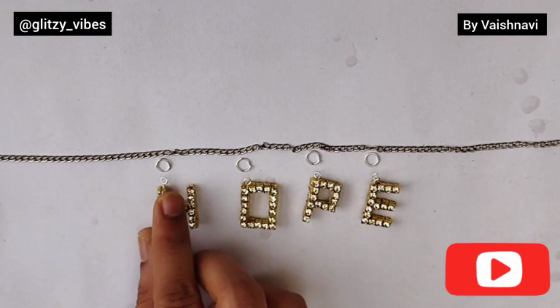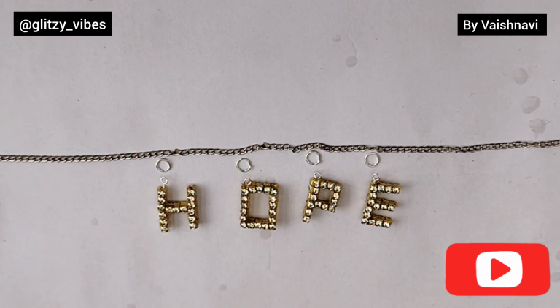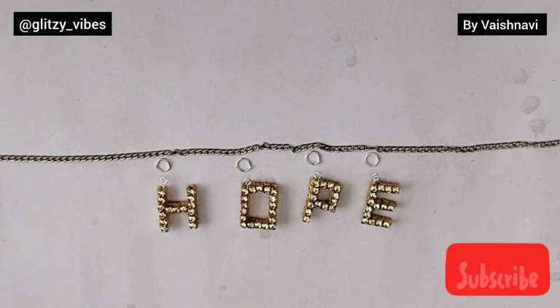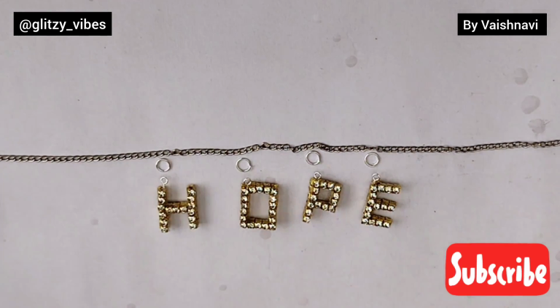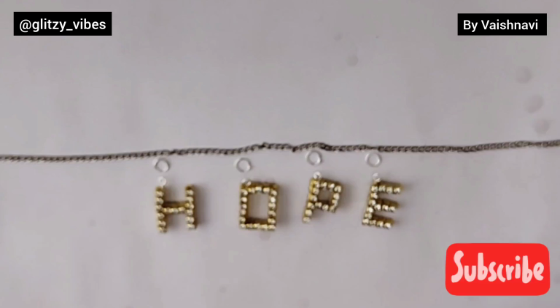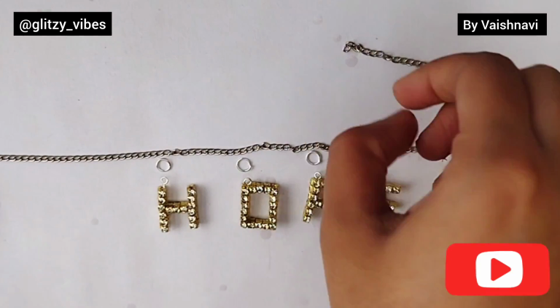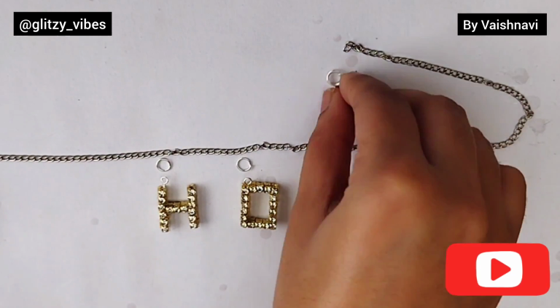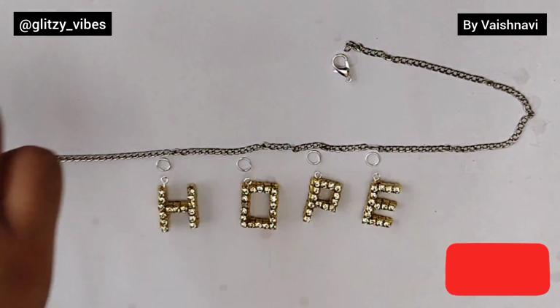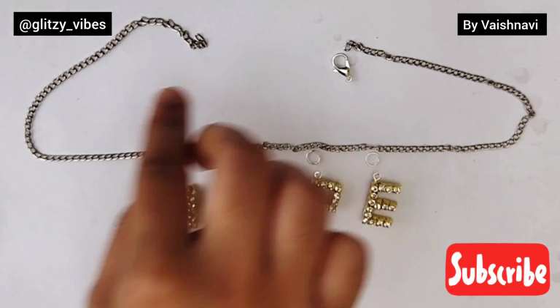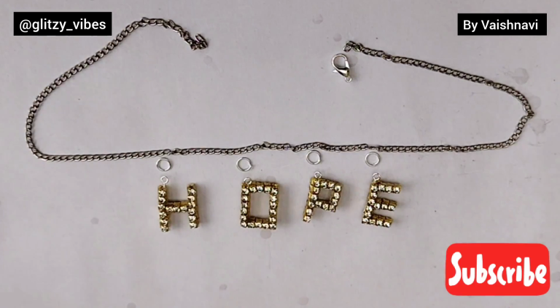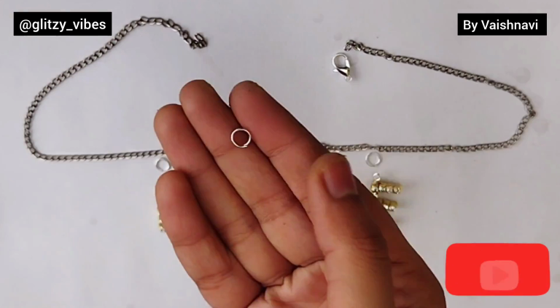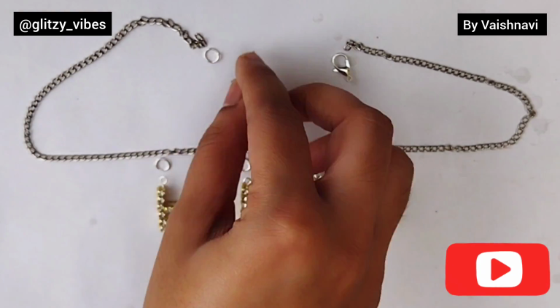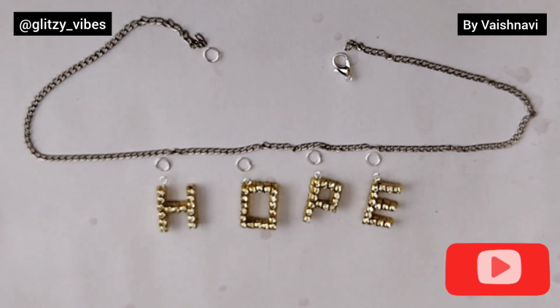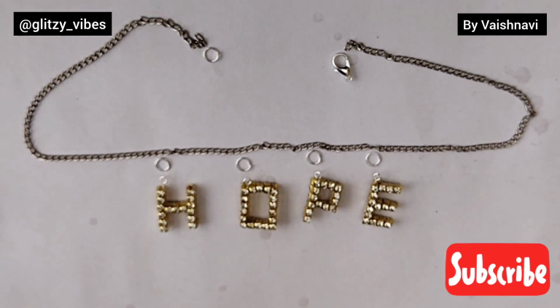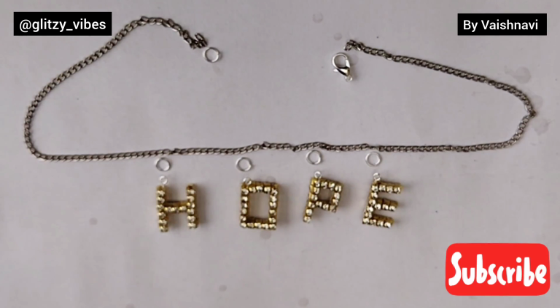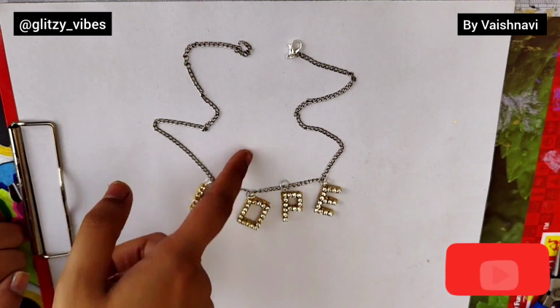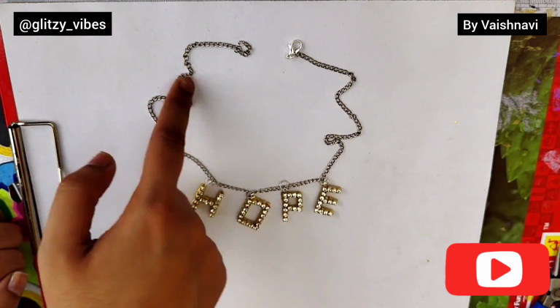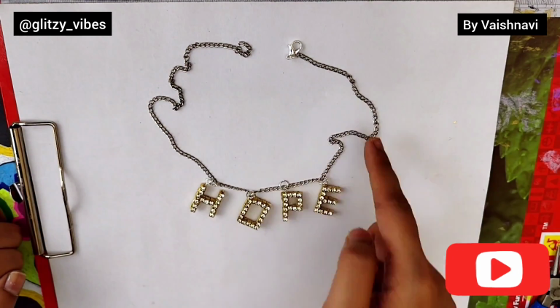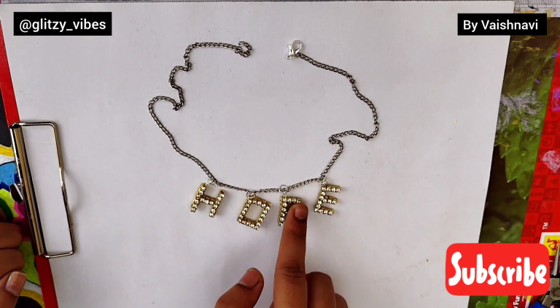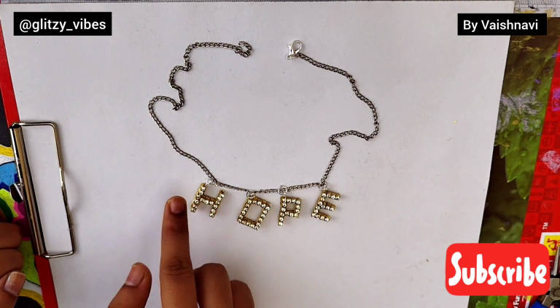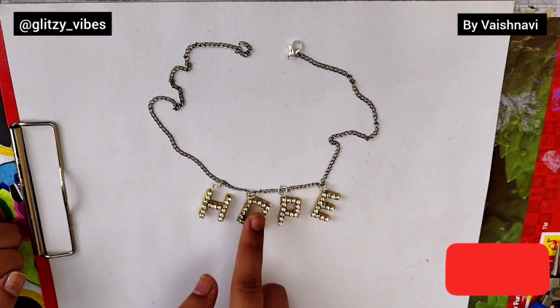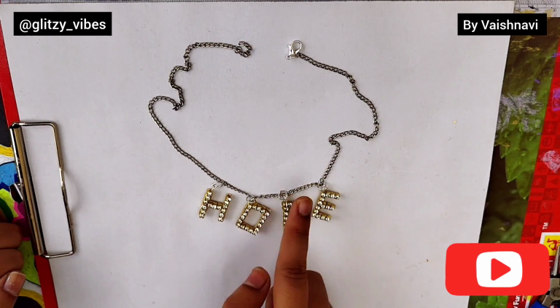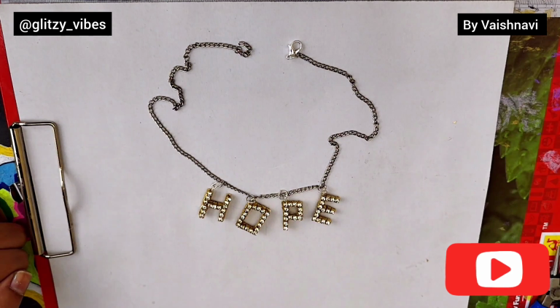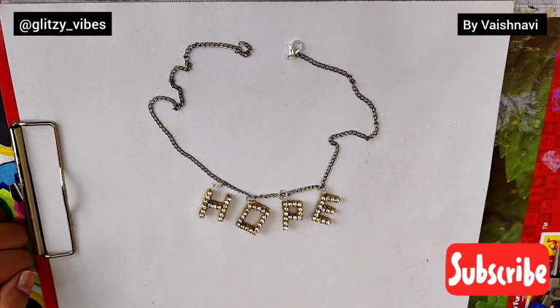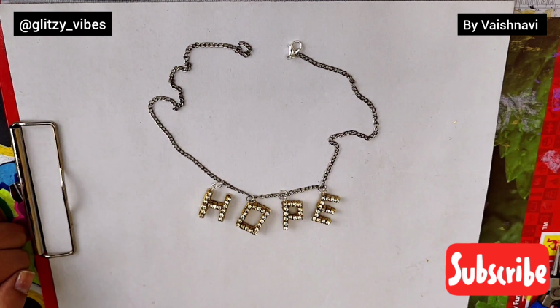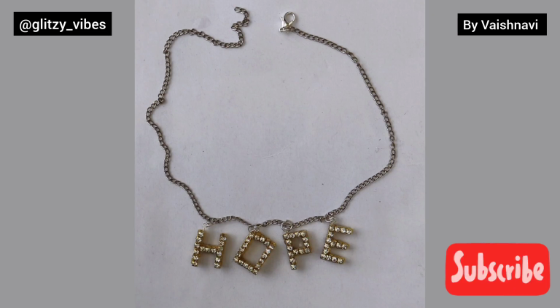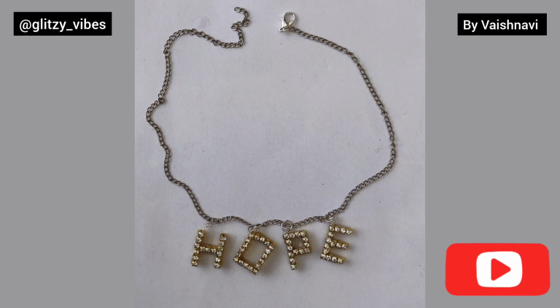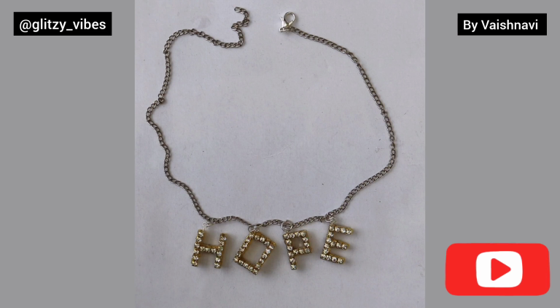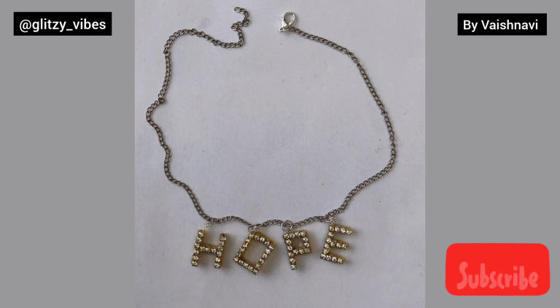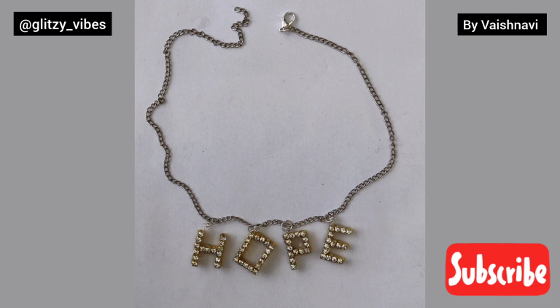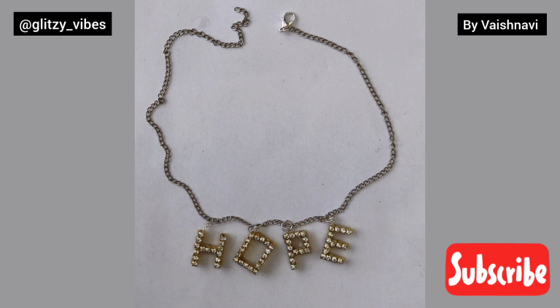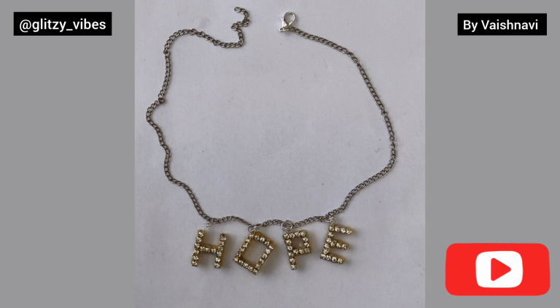Now we will take a silver chain and, with the help of jump rings, we will connect all the alphabets. Last, we will add a lobster hook. And our necklace is ready — let's try it on.